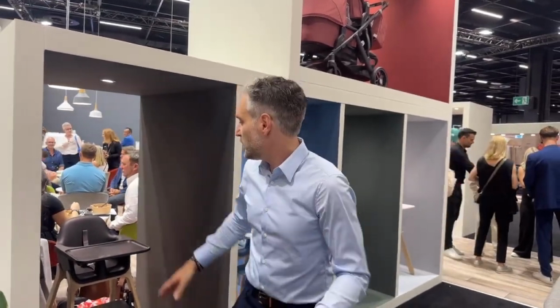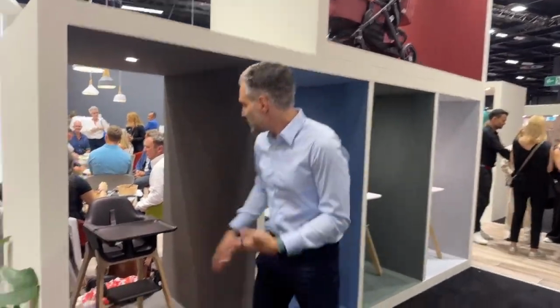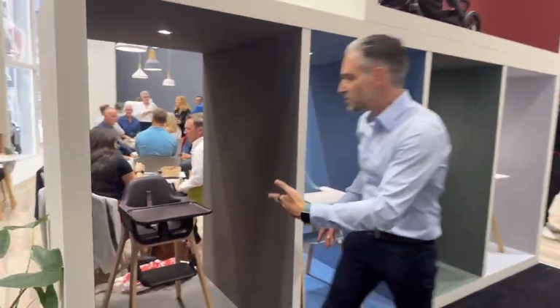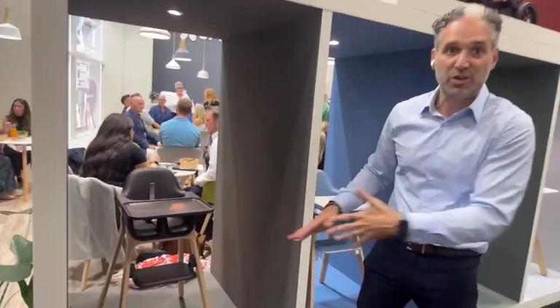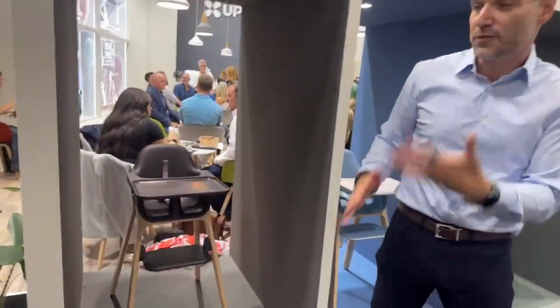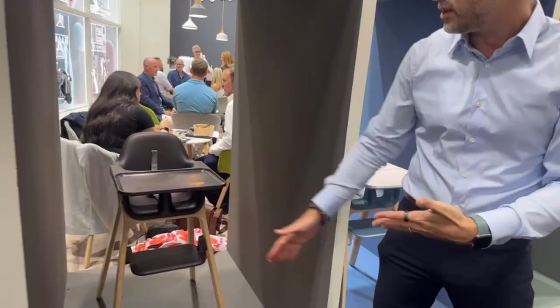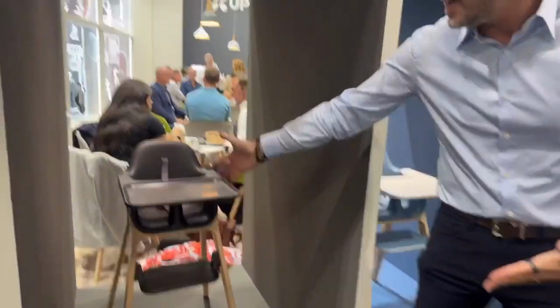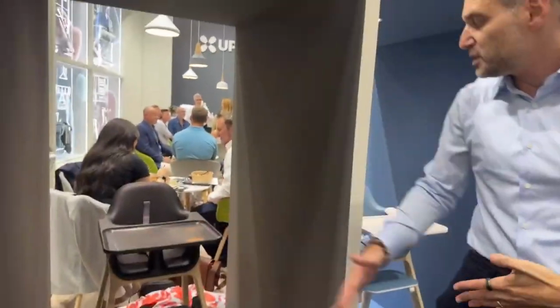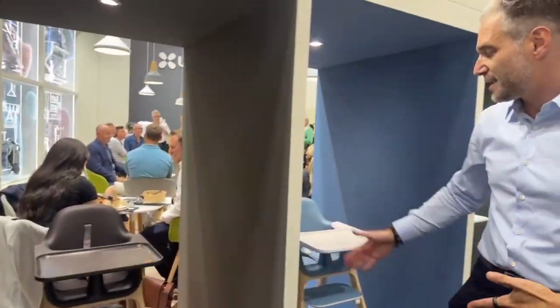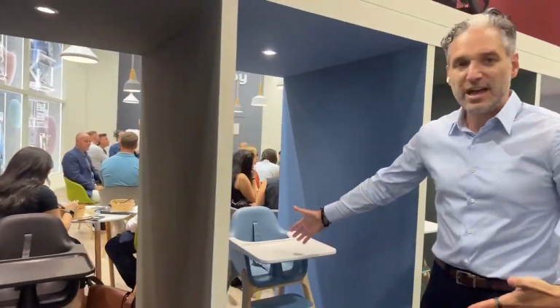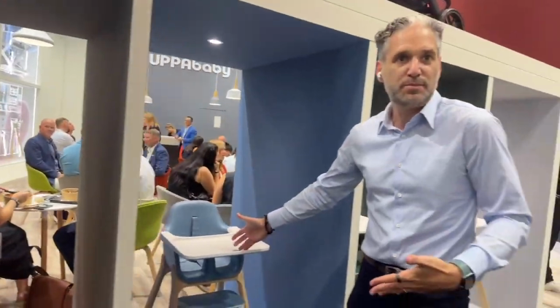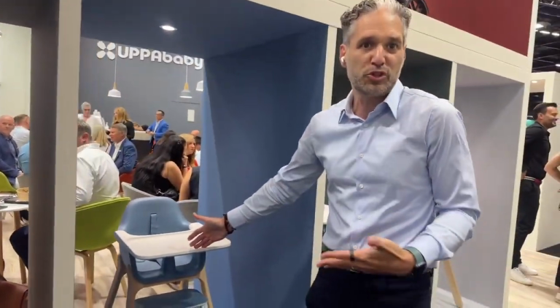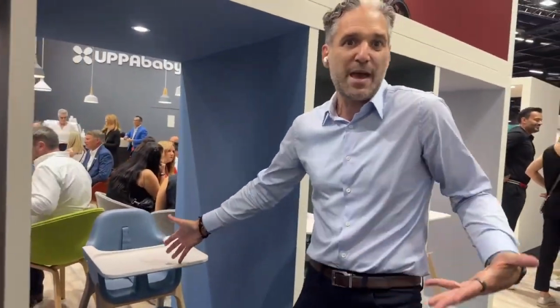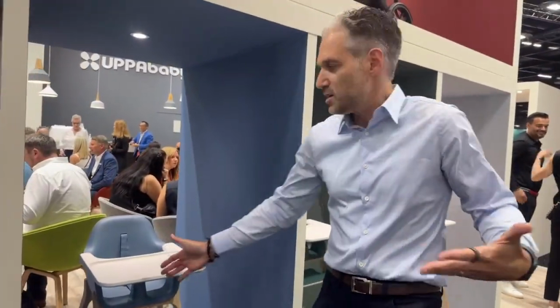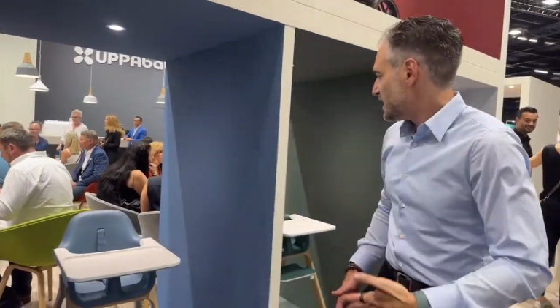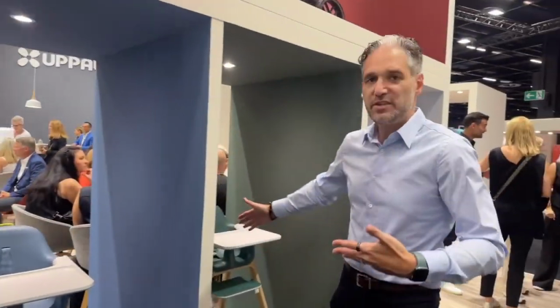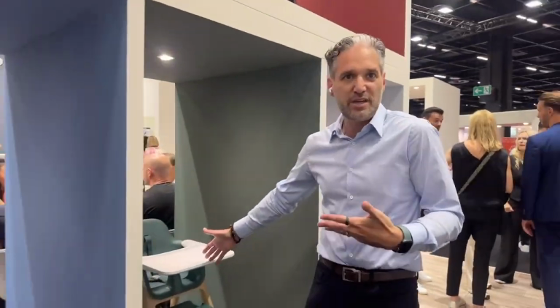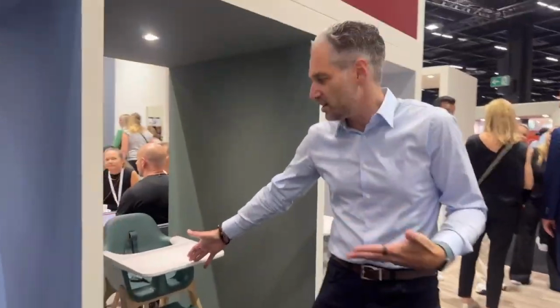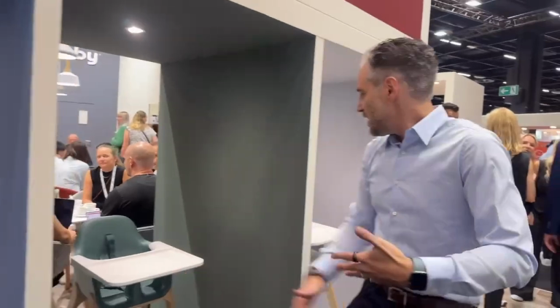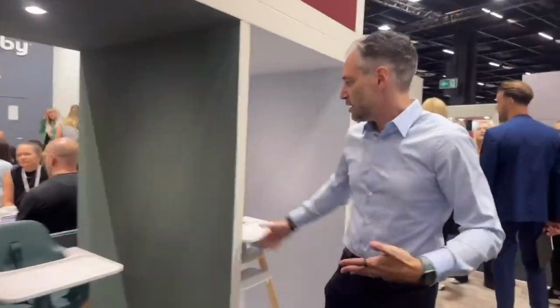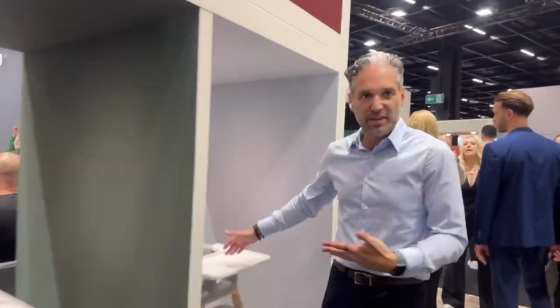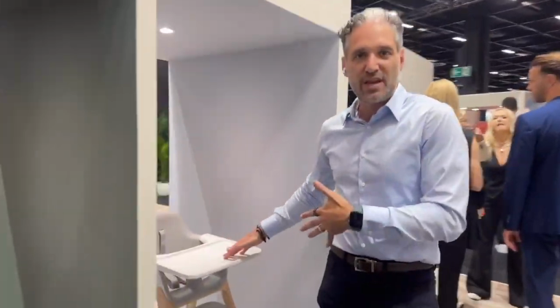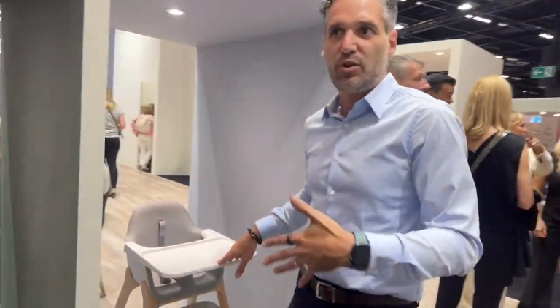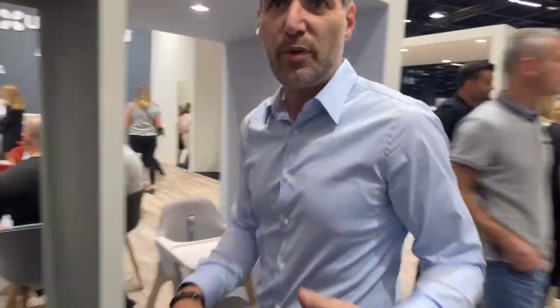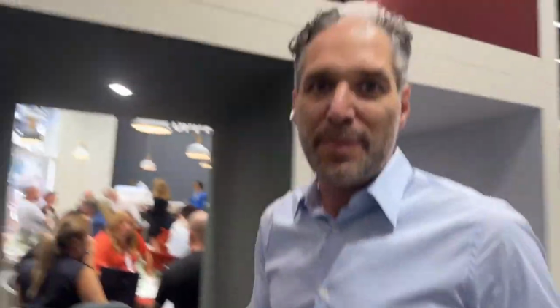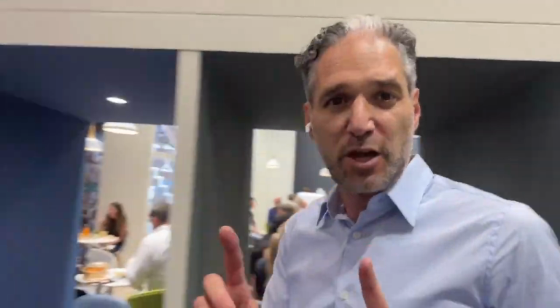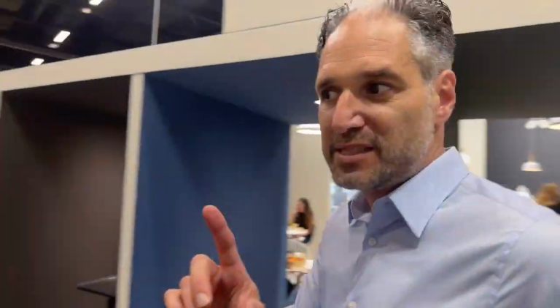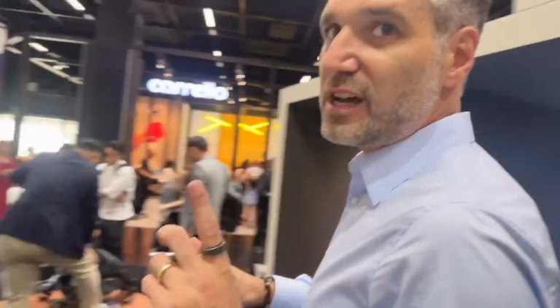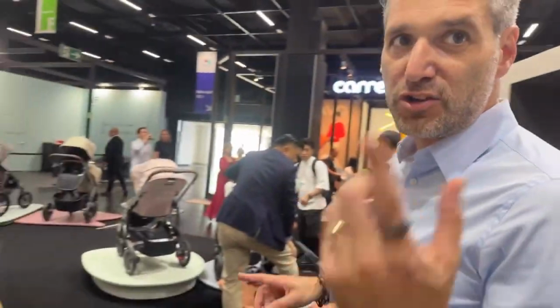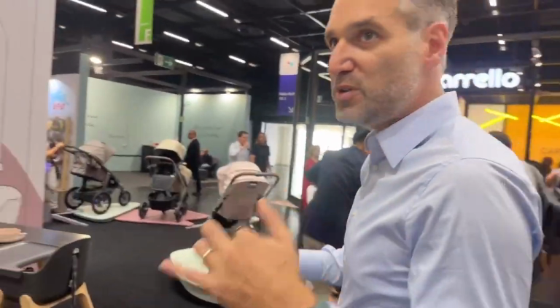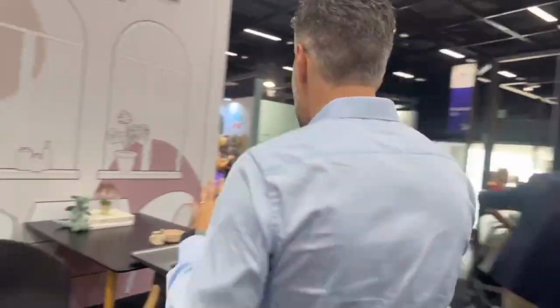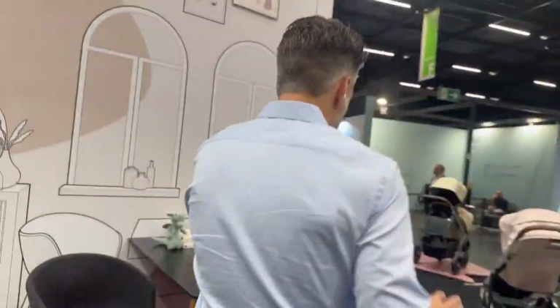Here is the Ciro Highchair. It comes in four colors: black, blue (also called Emmerich), this green color, and a gray color called Chloe. Let me tell you what makes this highchair super unique and super different.